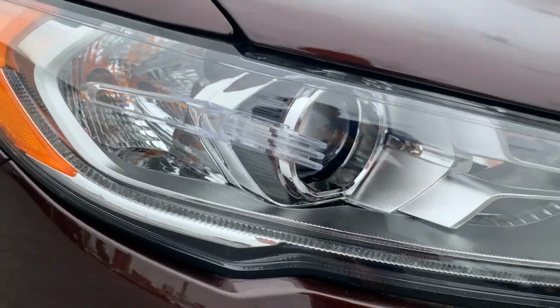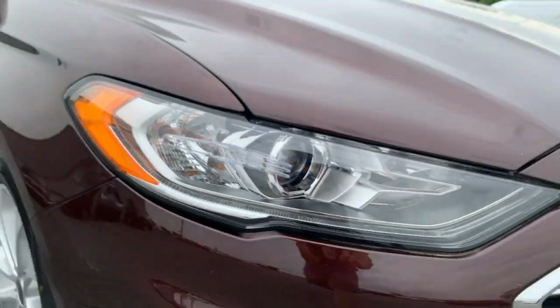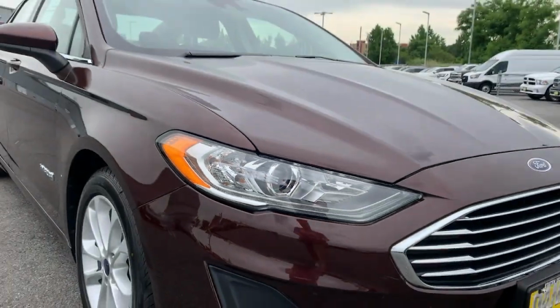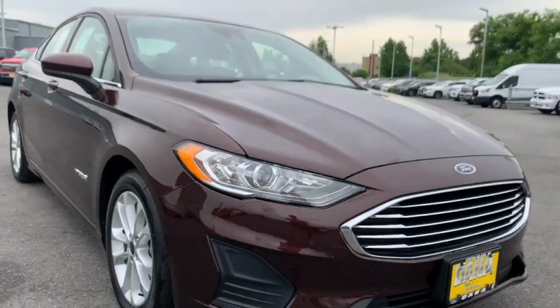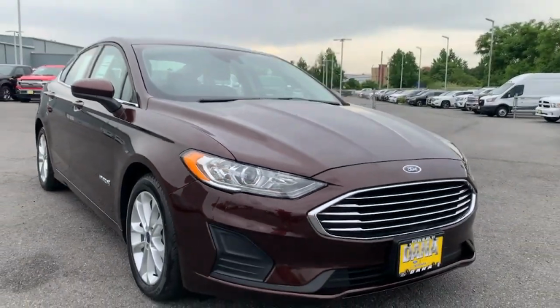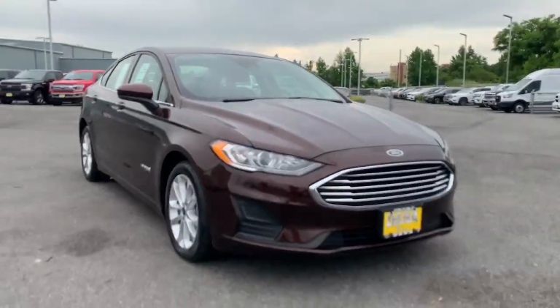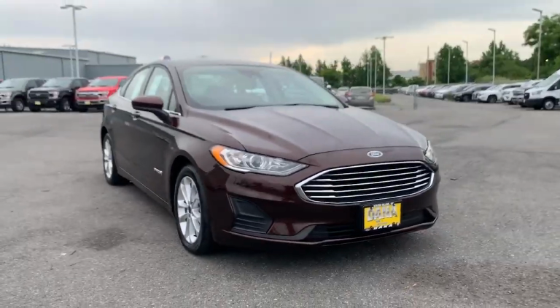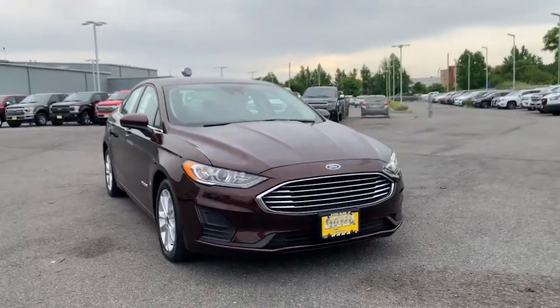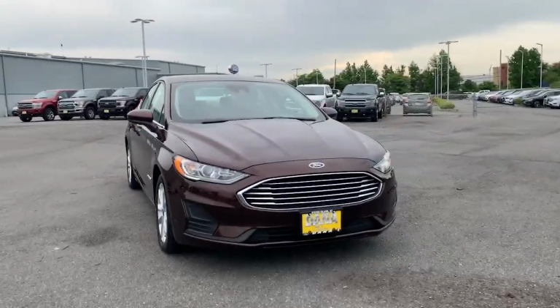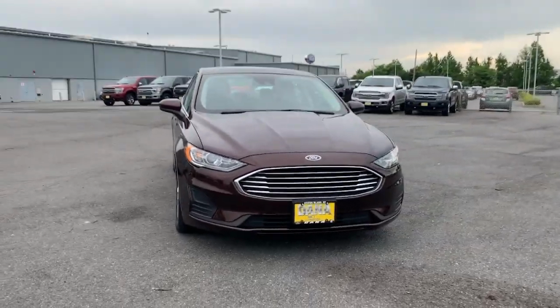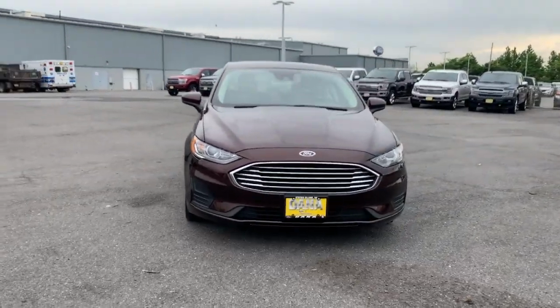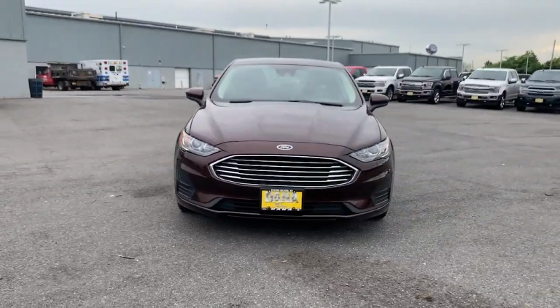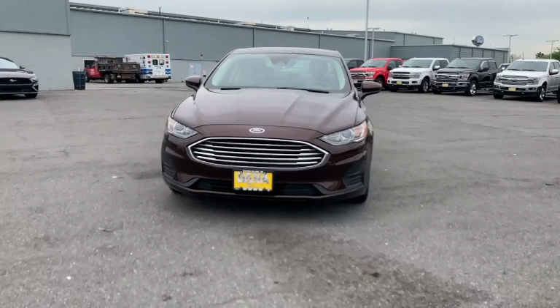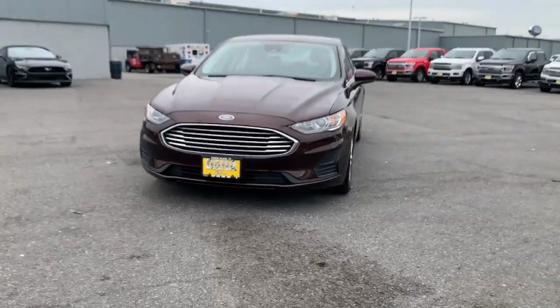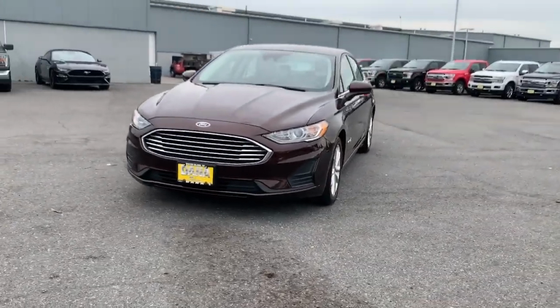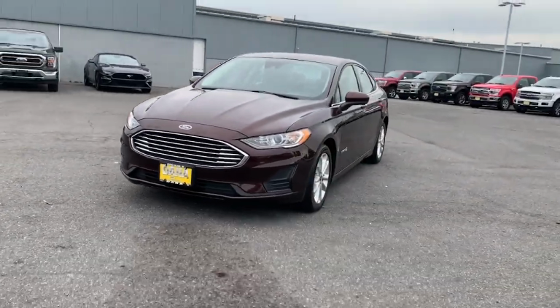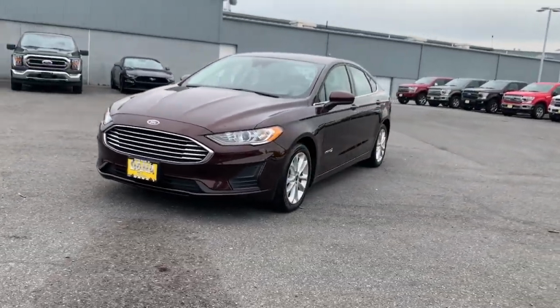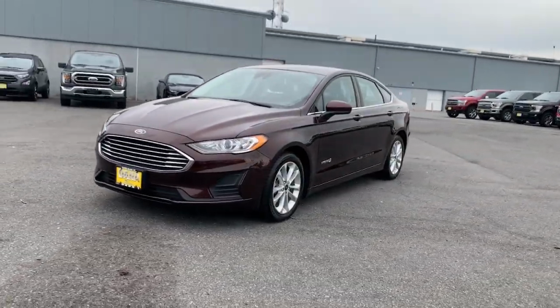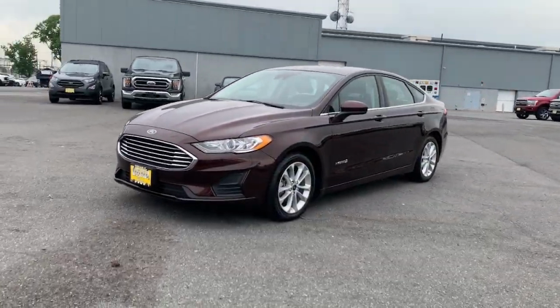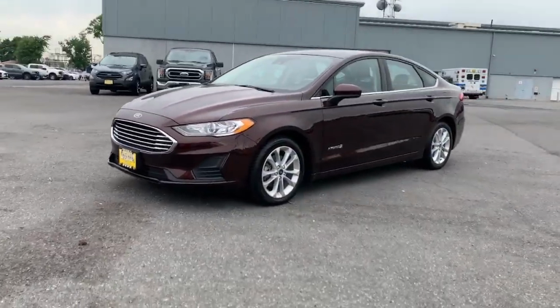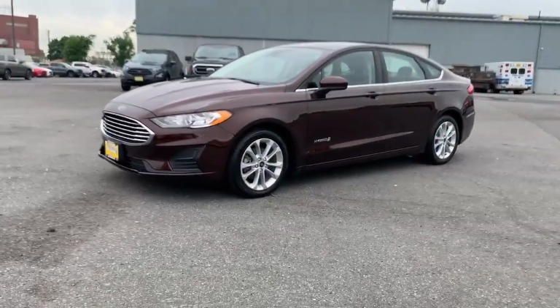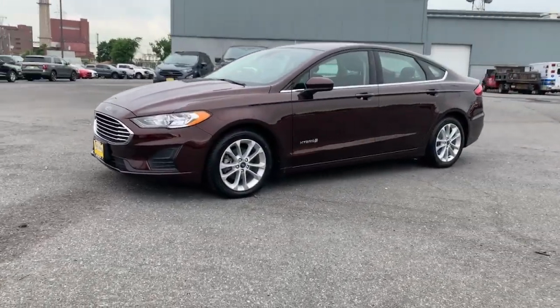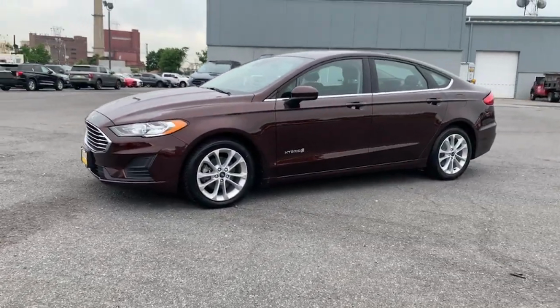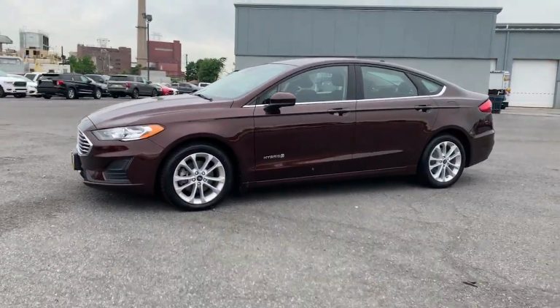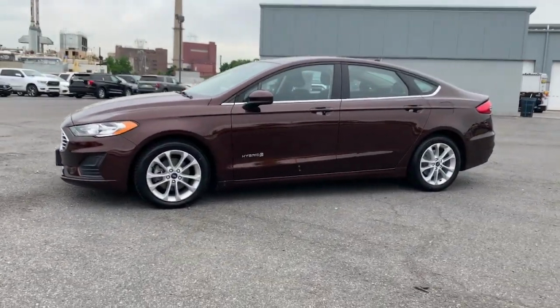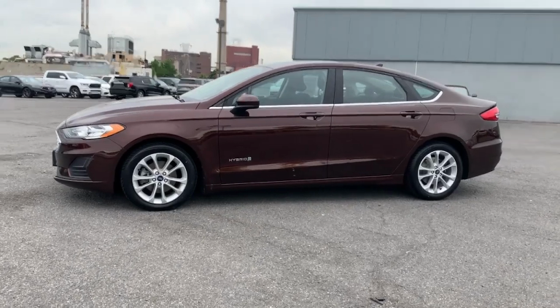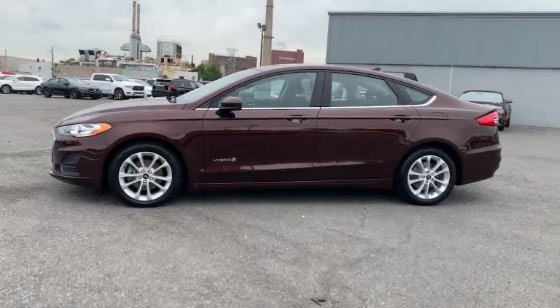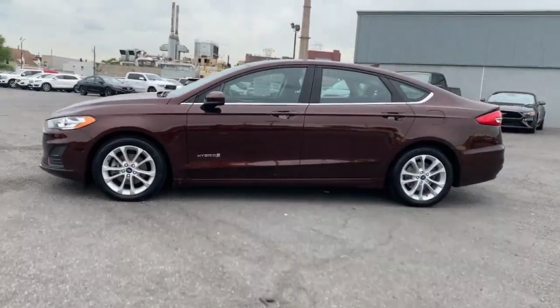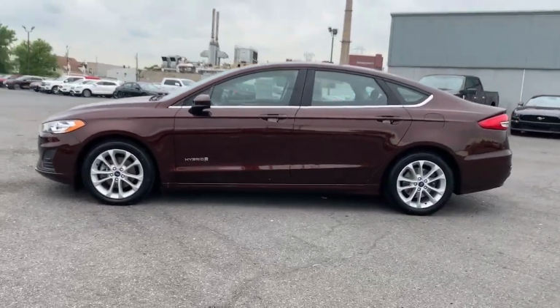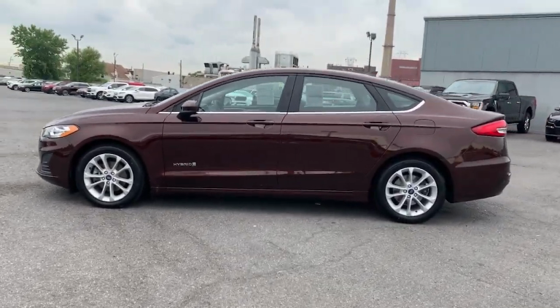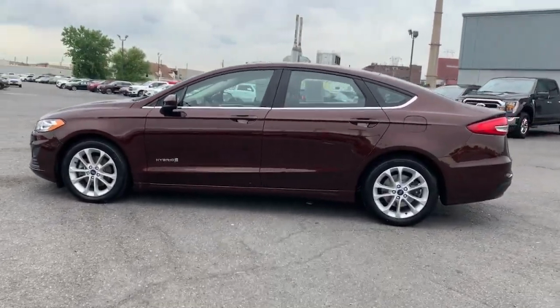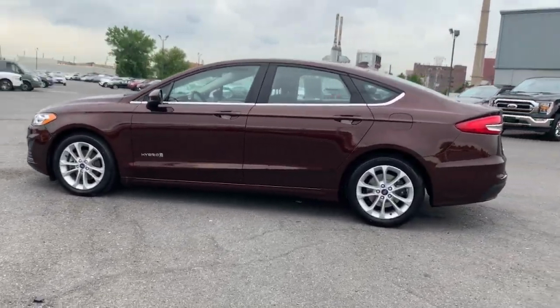Get a feel for the 2019 Ford Fusion. With less than 25,000 miles on the odometer, this vehicle stands out from the rest. Take a closer look at this comfortable, stylish Fusion.